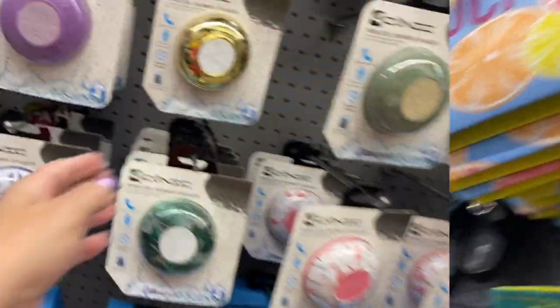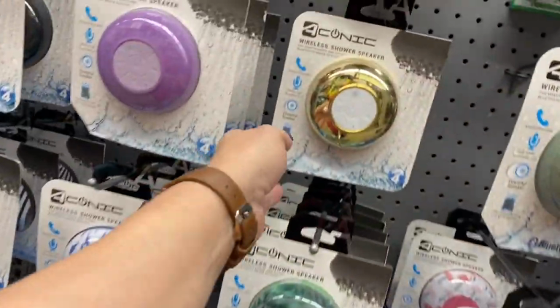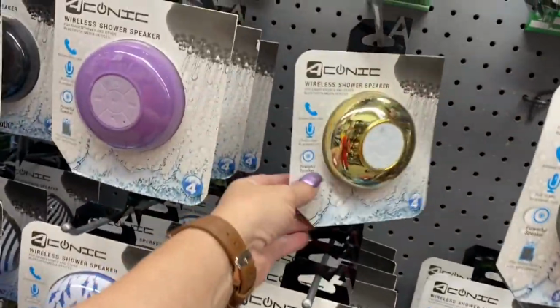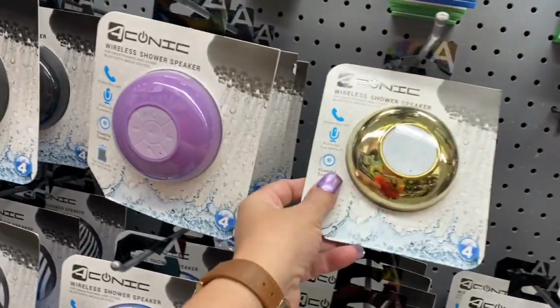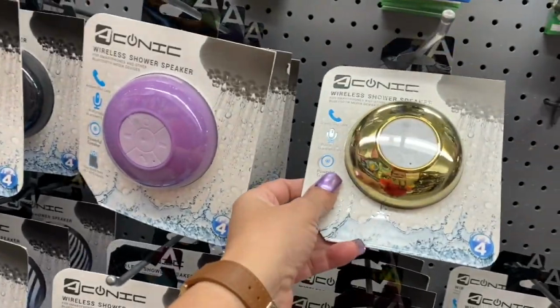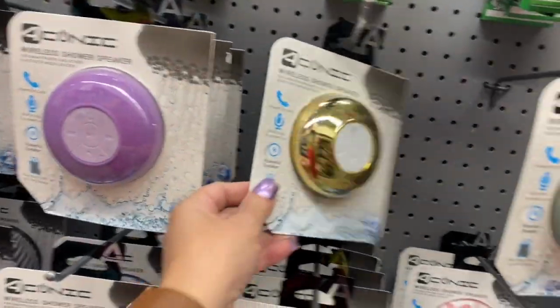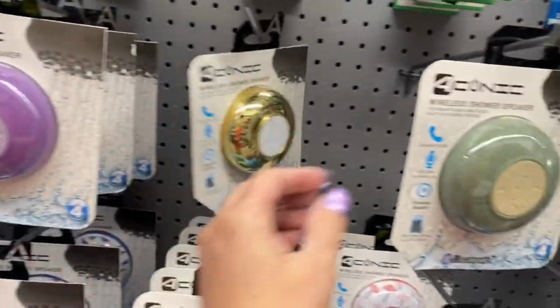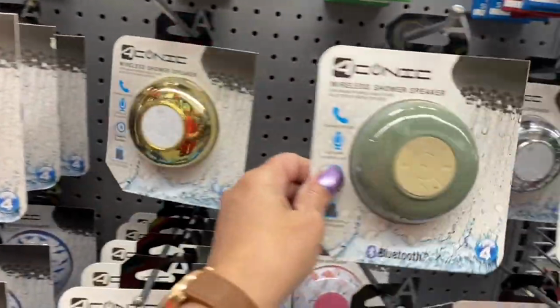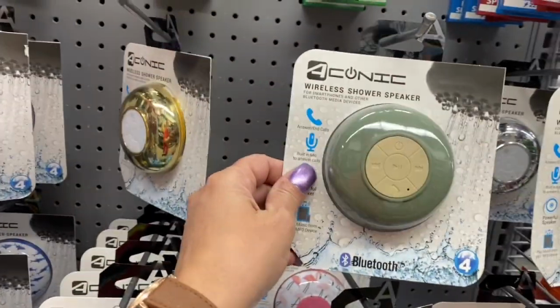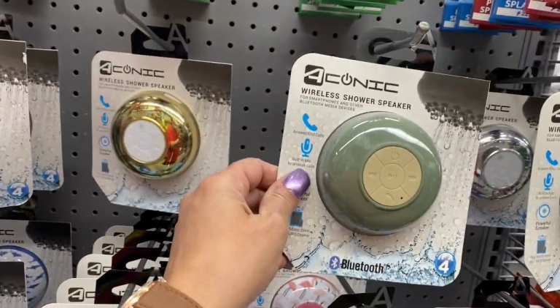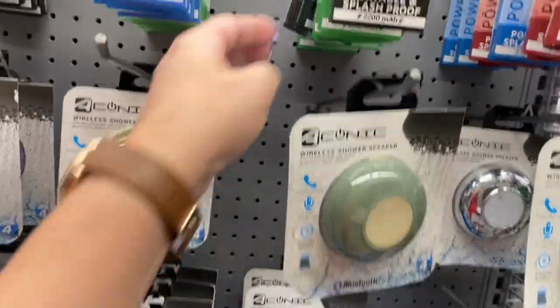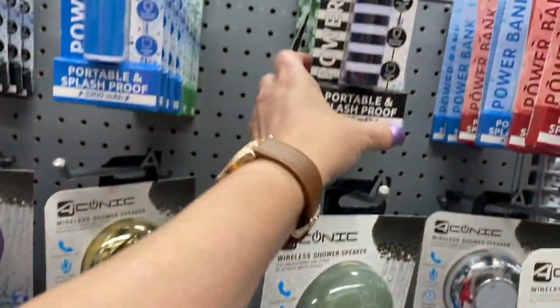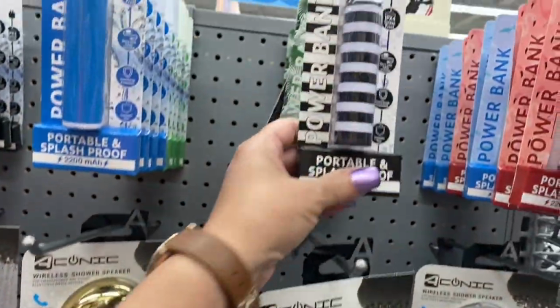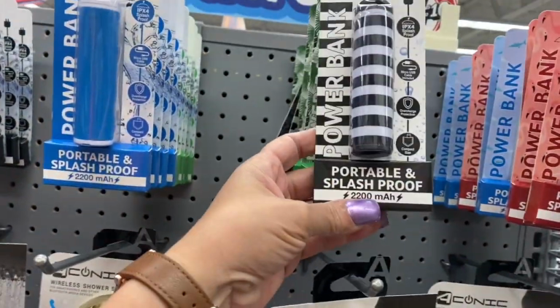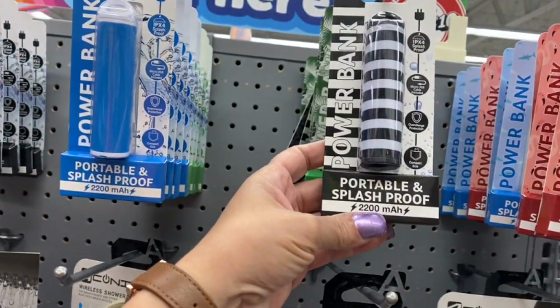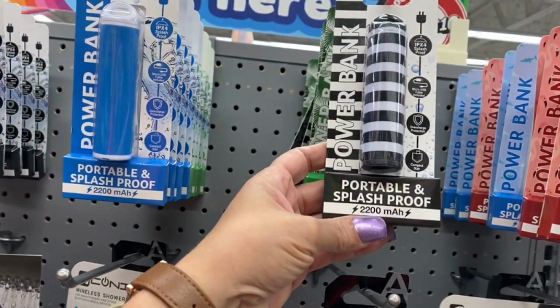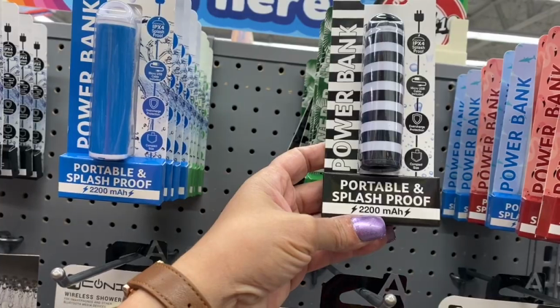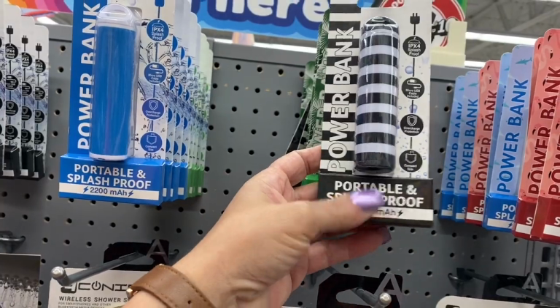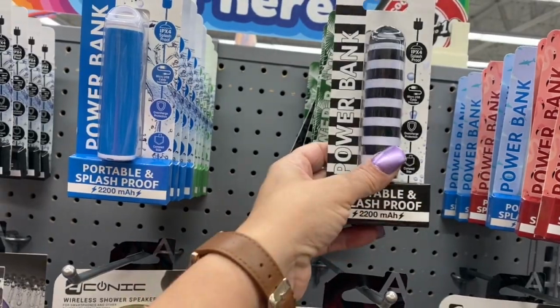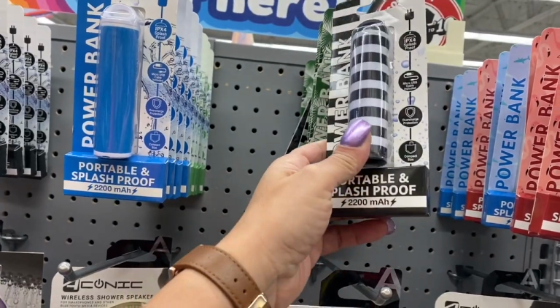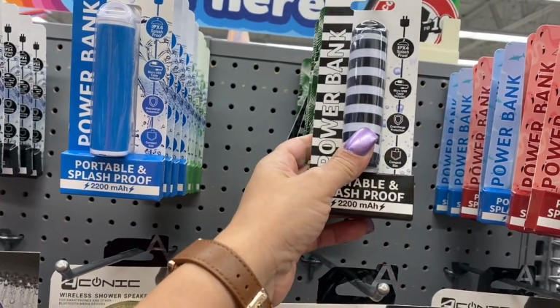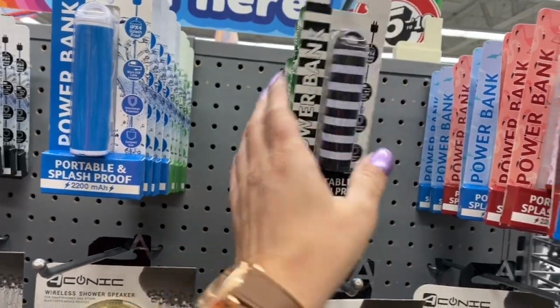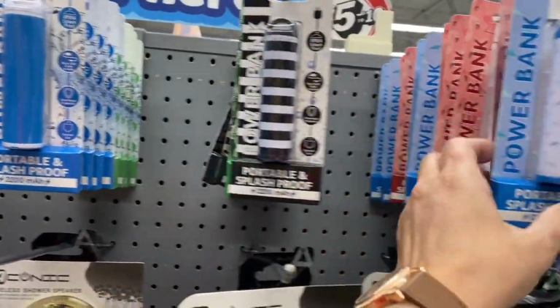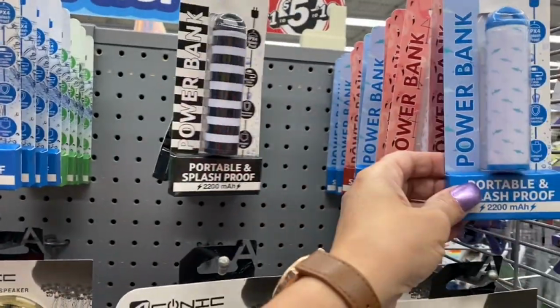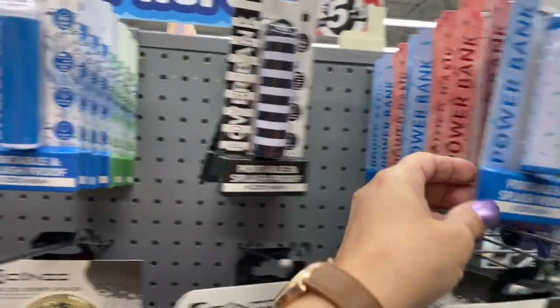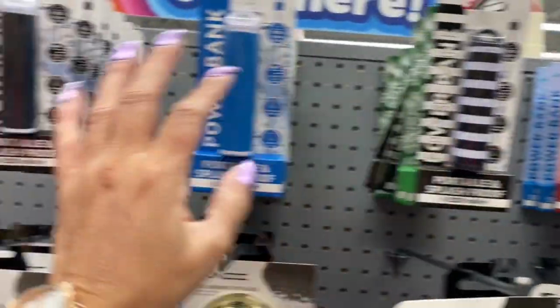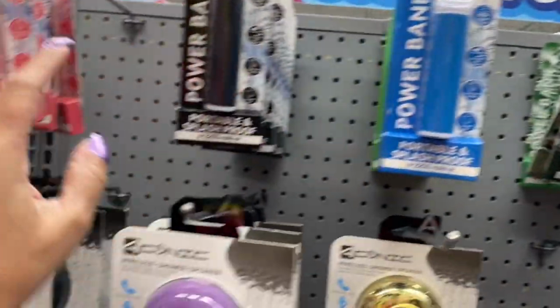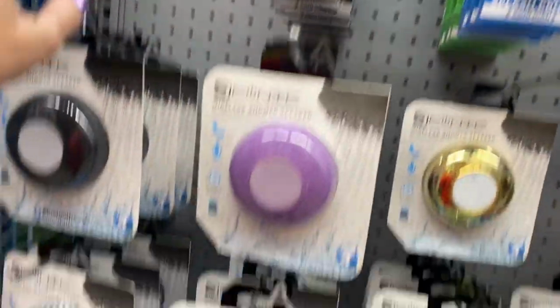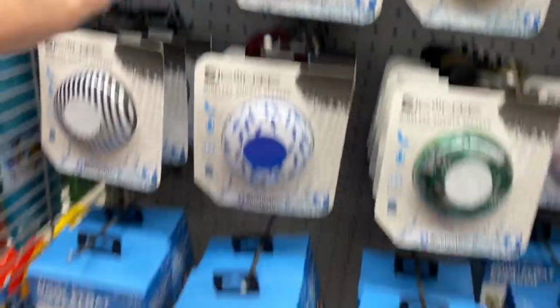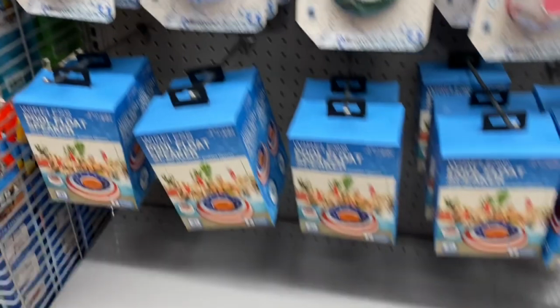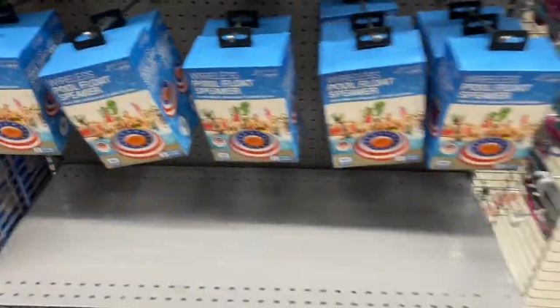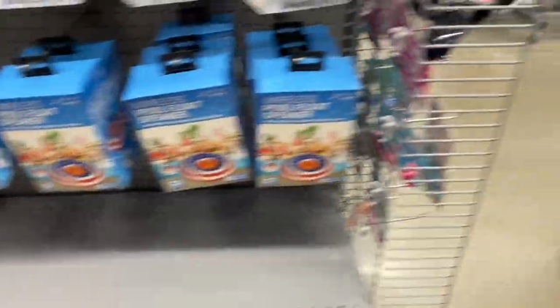The wireless shower speakers — aren't these cute? What a neat idea. And here's a portable splash-proof — what is that? Chargers? Battery packs? Yeah, battery packs. That's pretty neat guys.